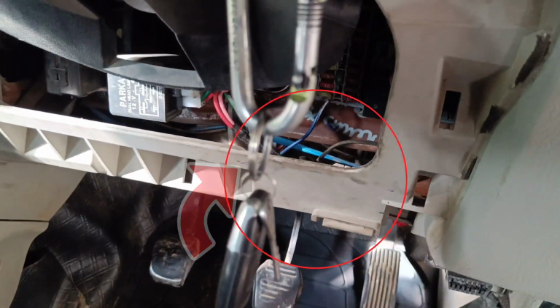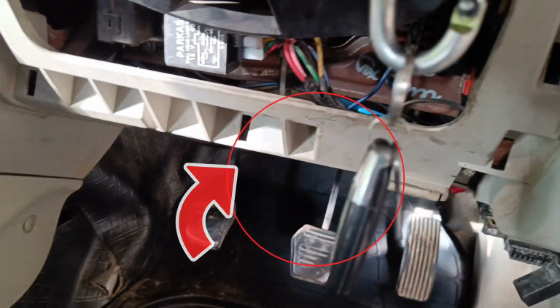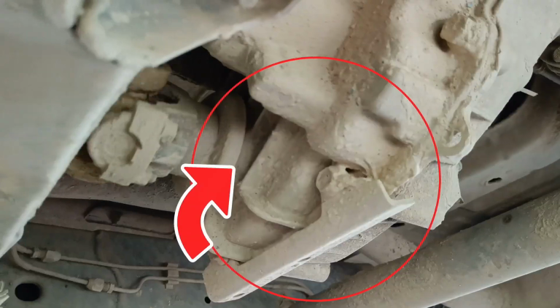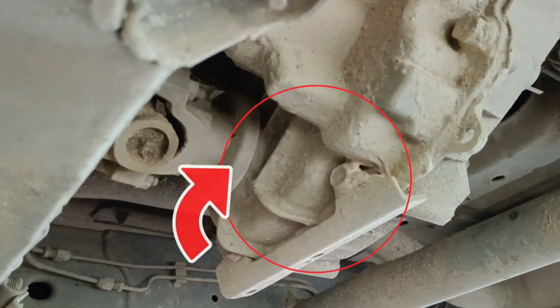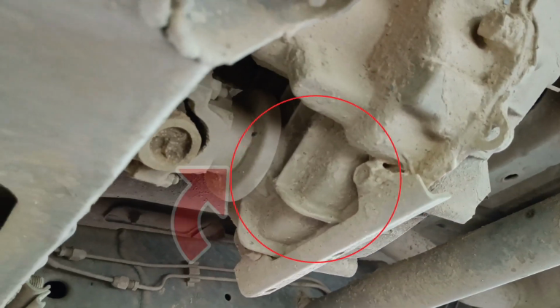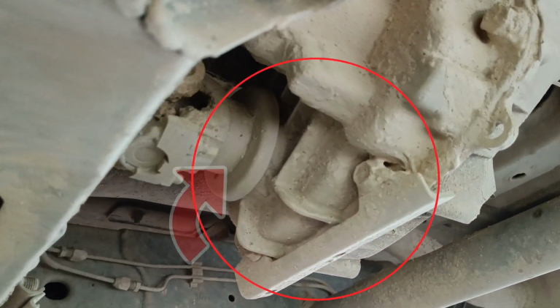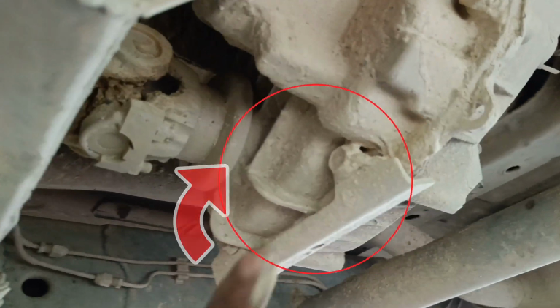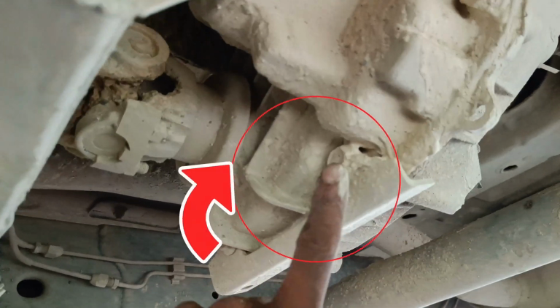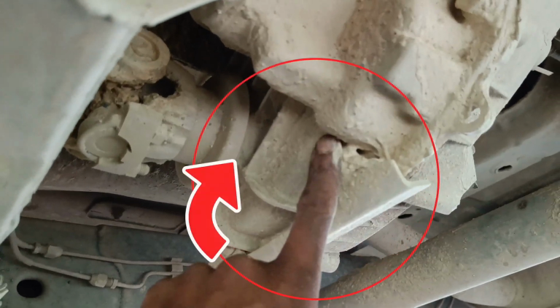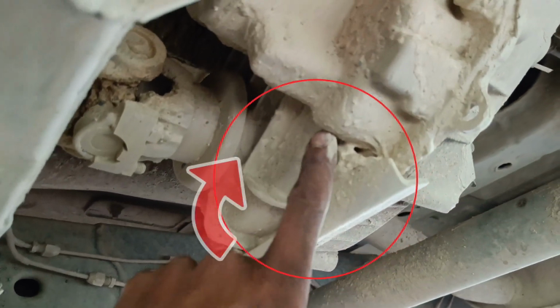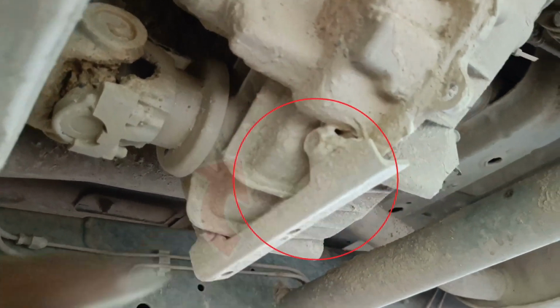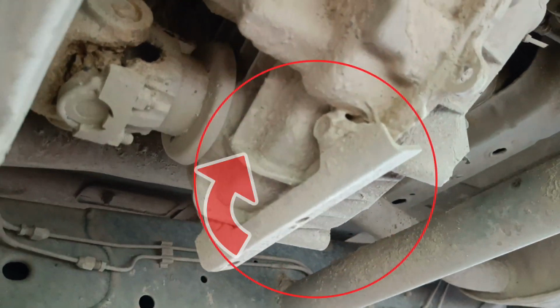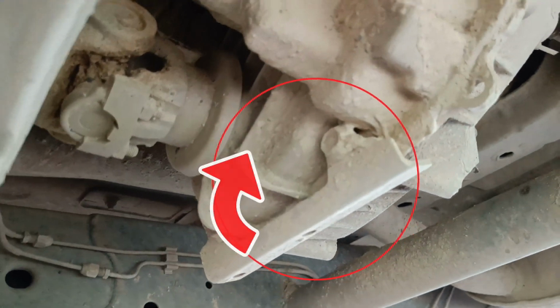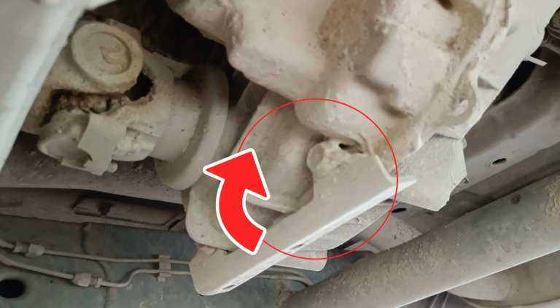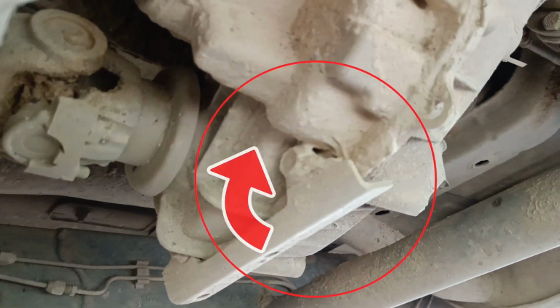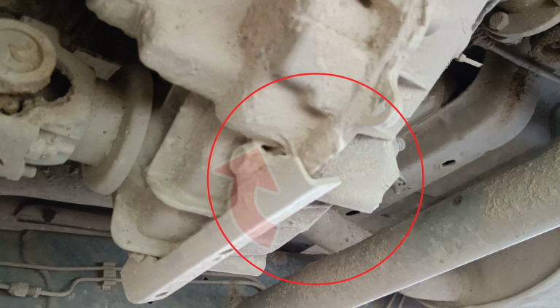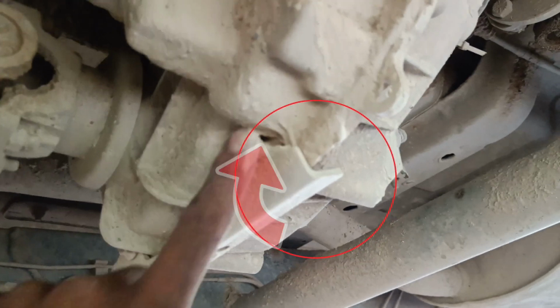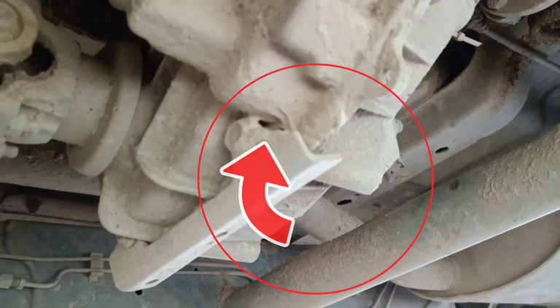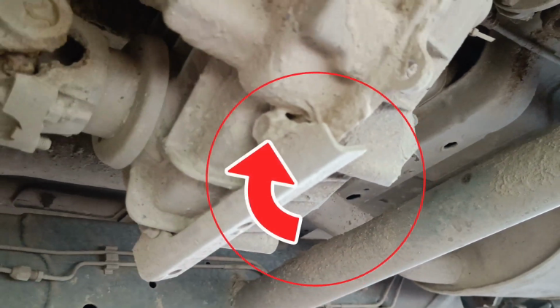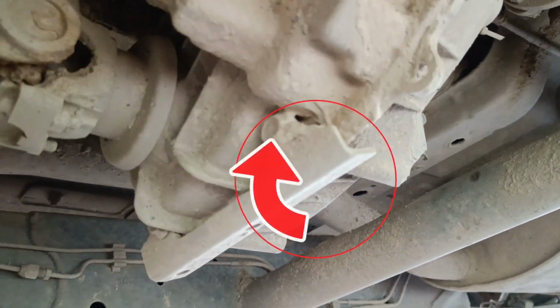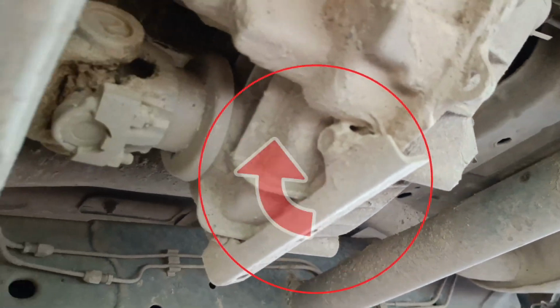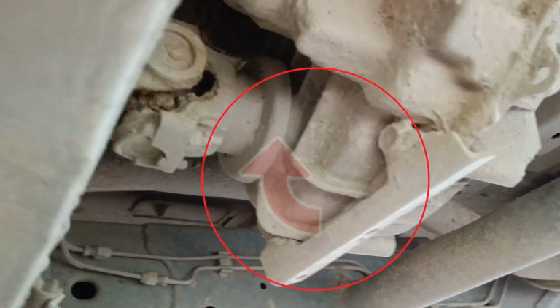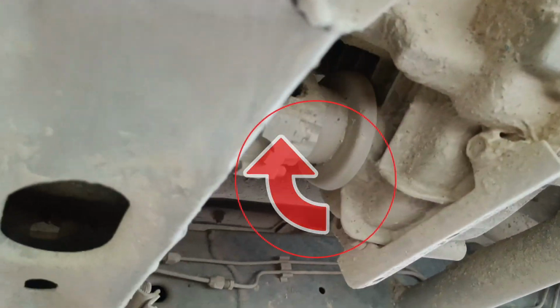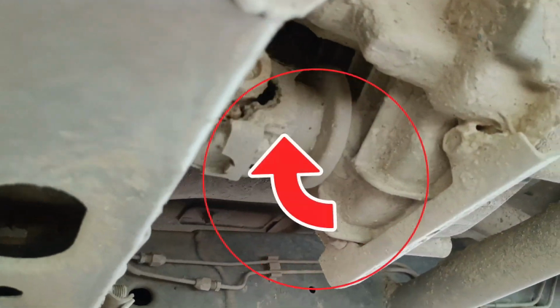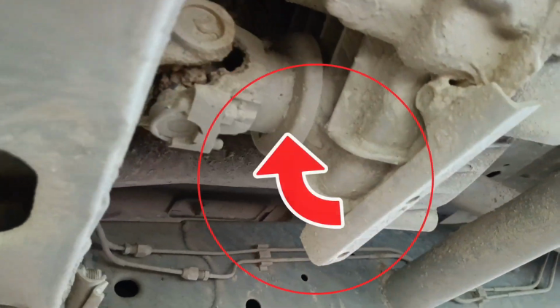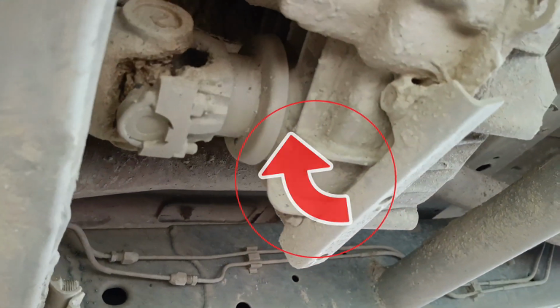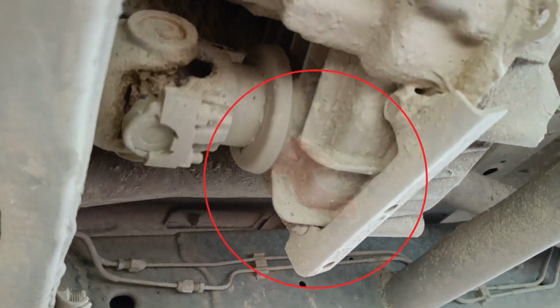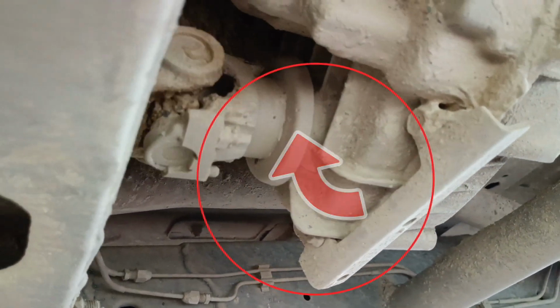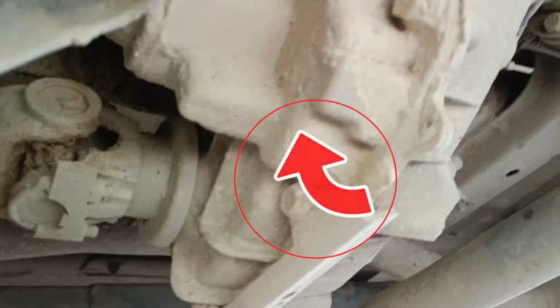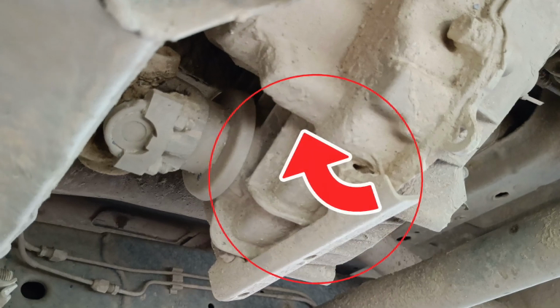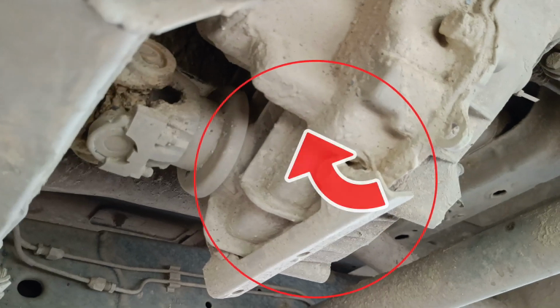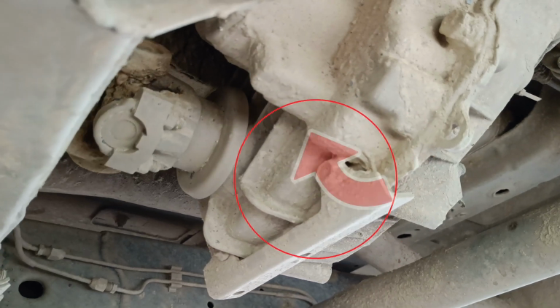I will try to get a response. I will try to get the transfer case. This propeller shaft will be engaged. What do I do?